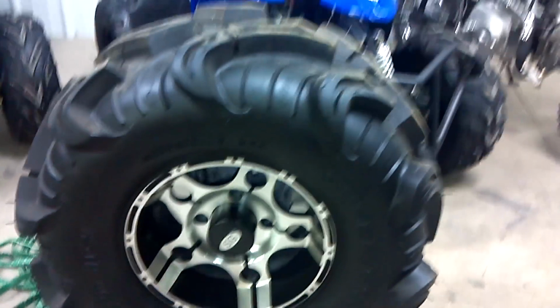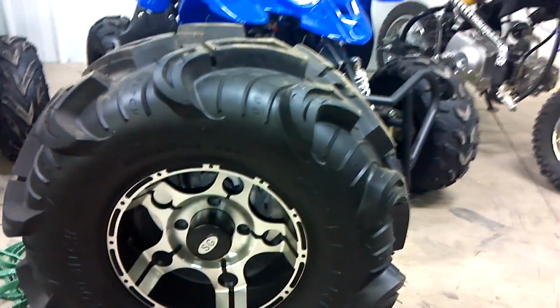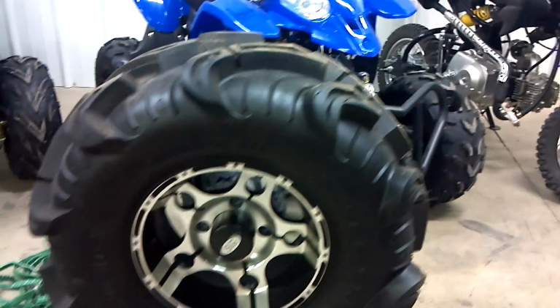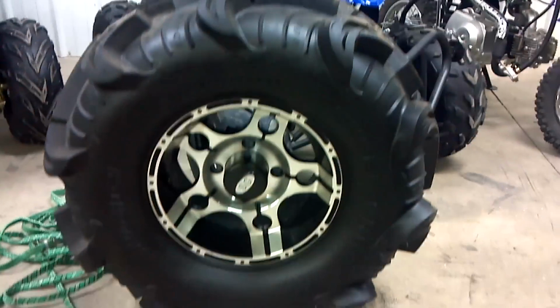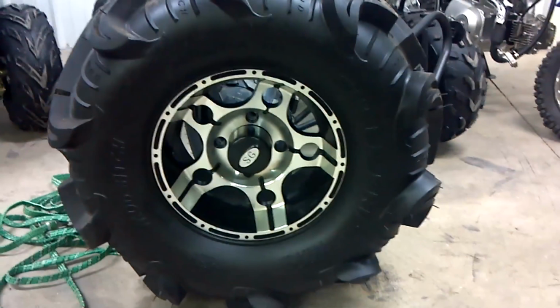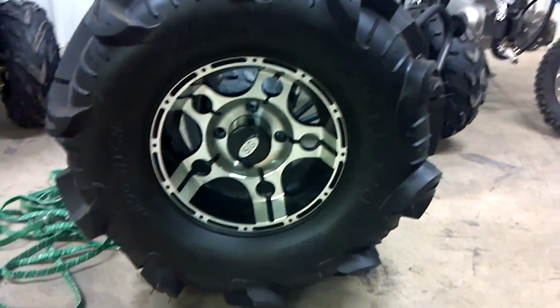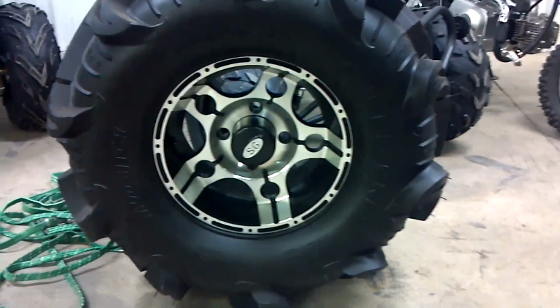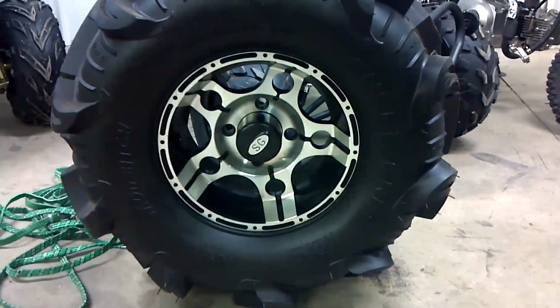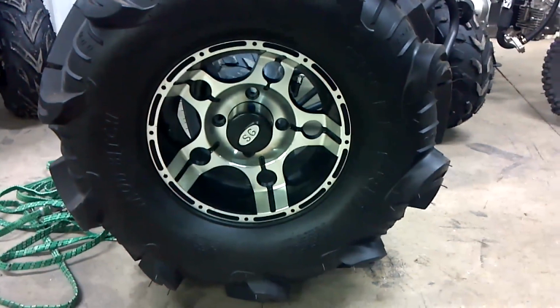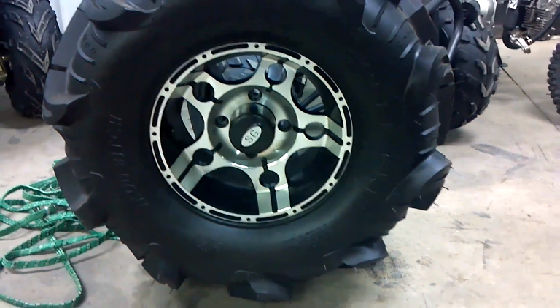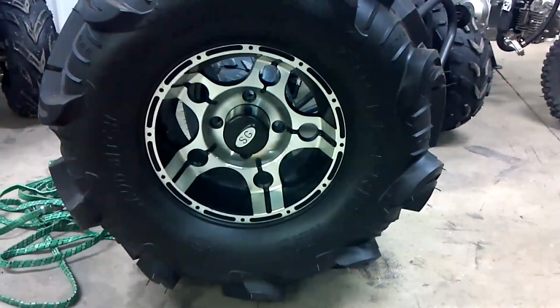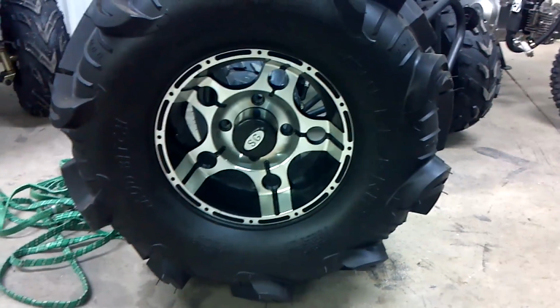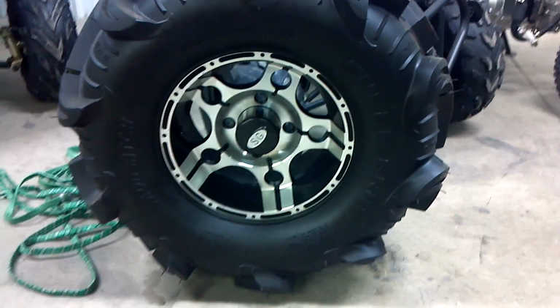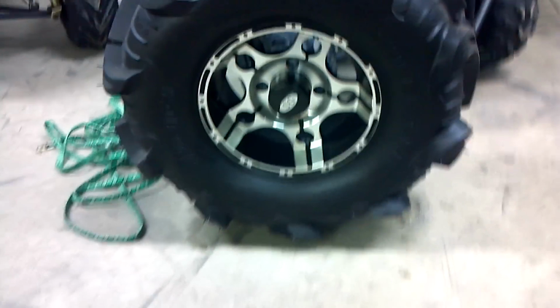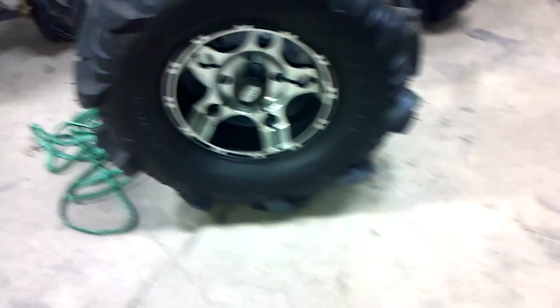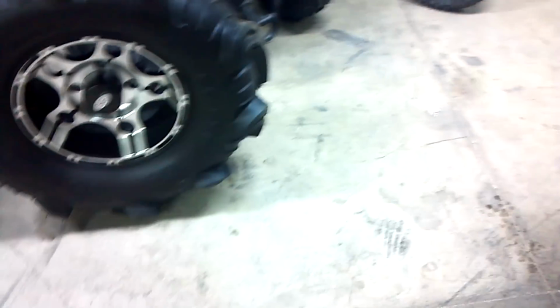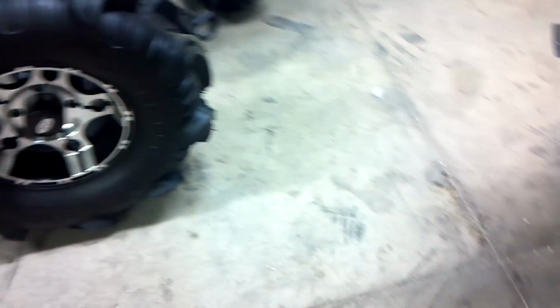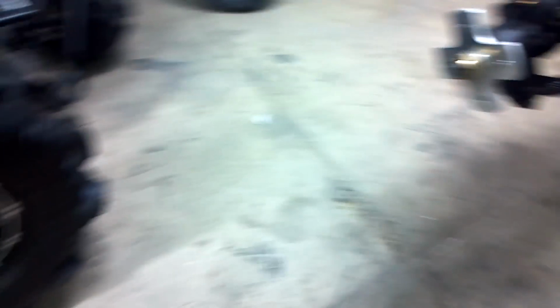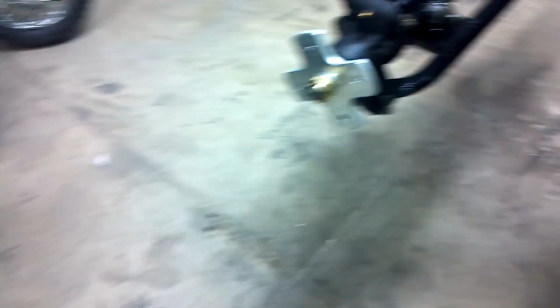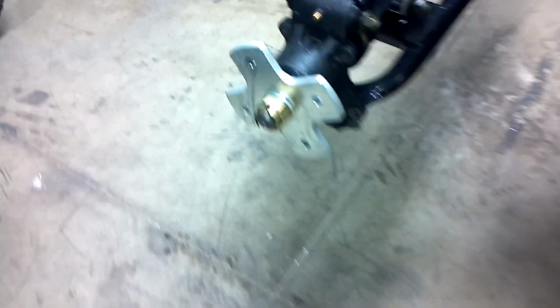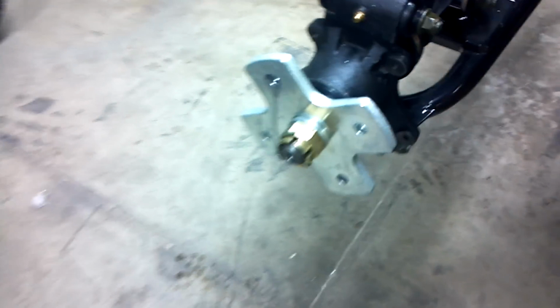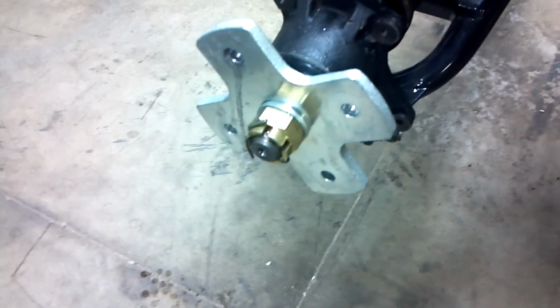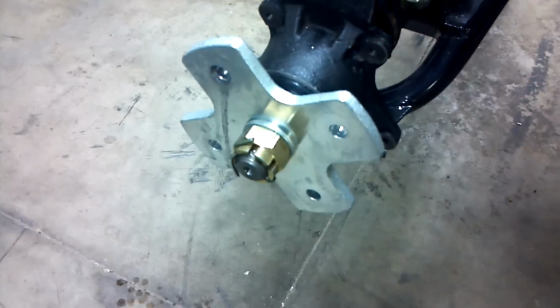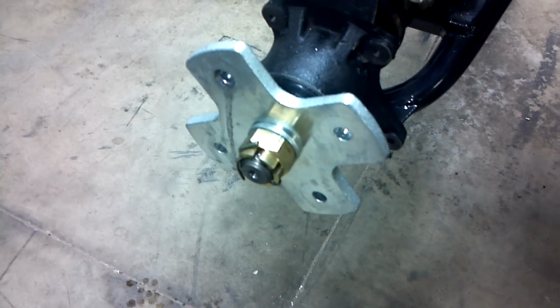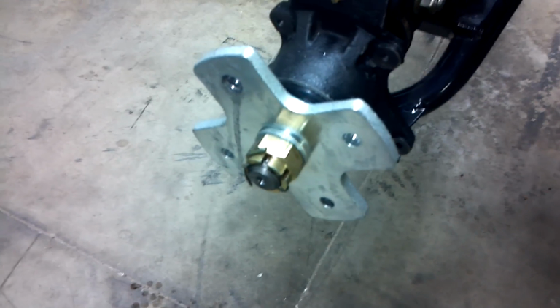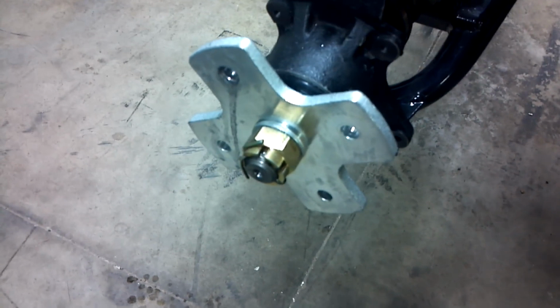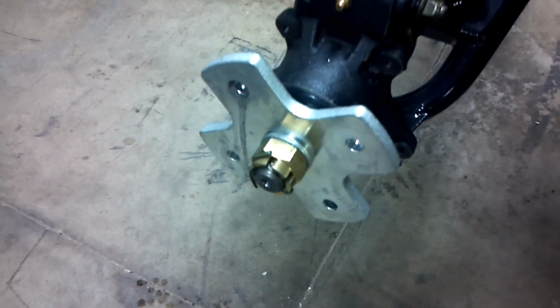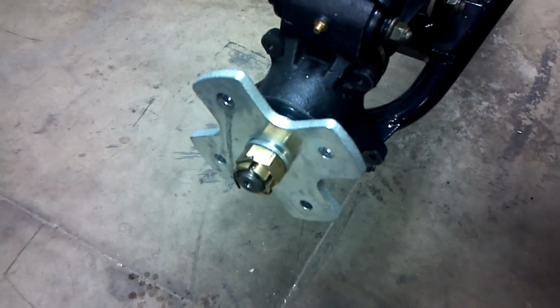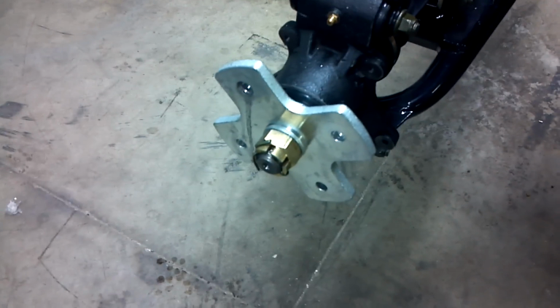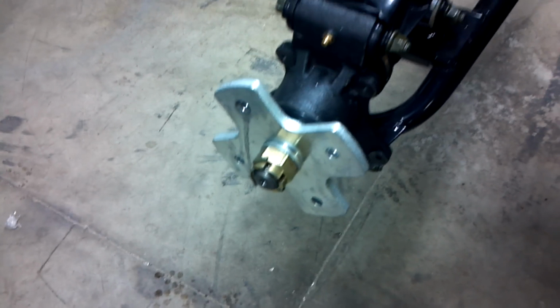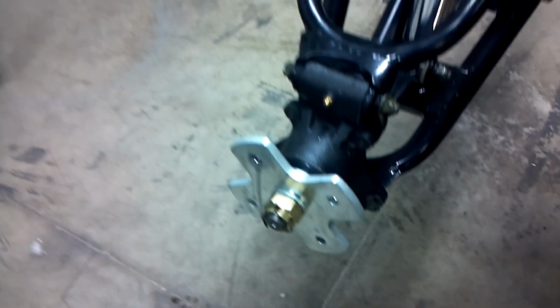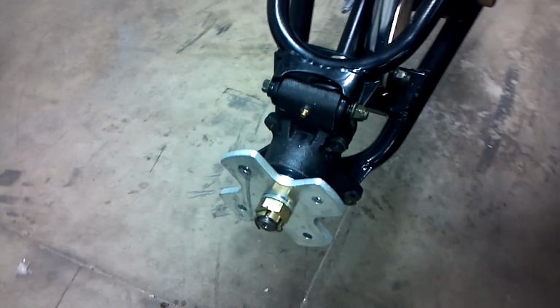27-inch Mudvich on Supergrip rims. Doing some modifications here — all the wheel studs had to be replaced, so we'll be working on that.